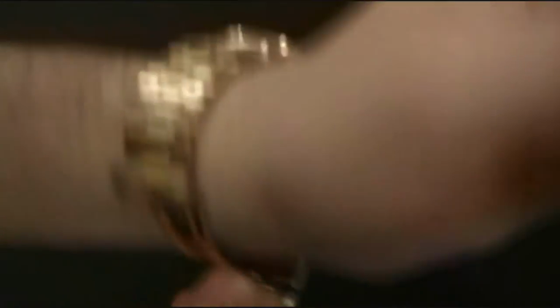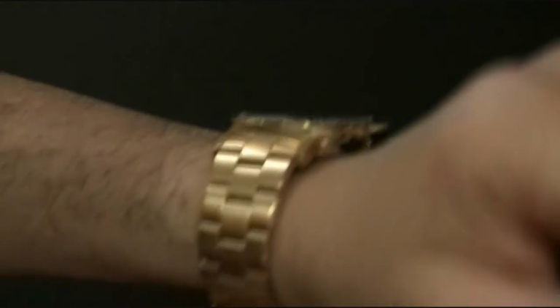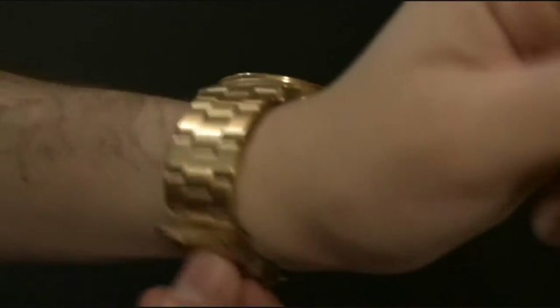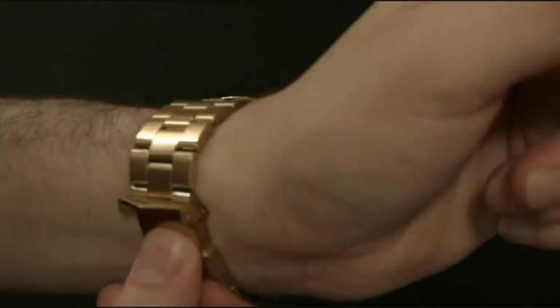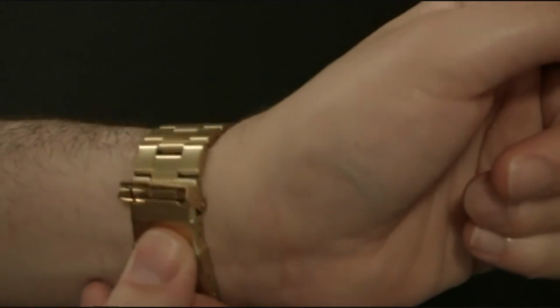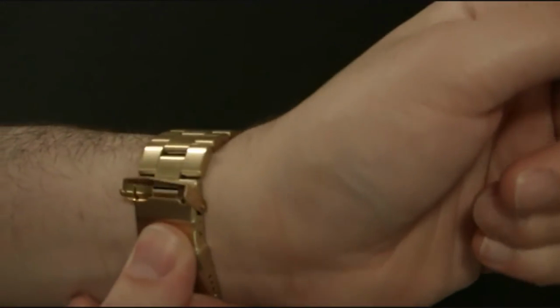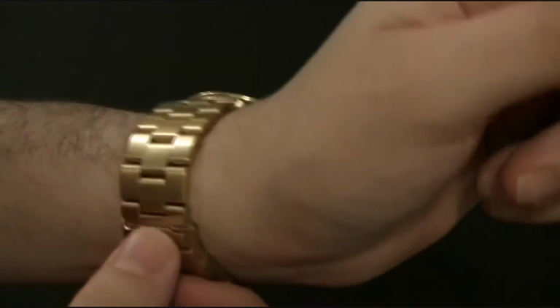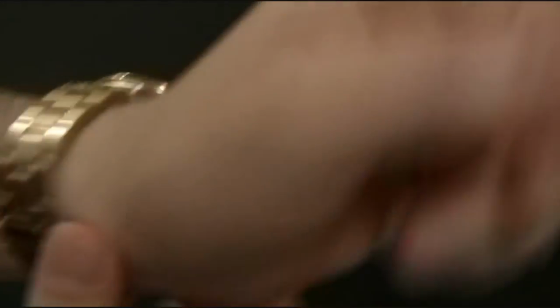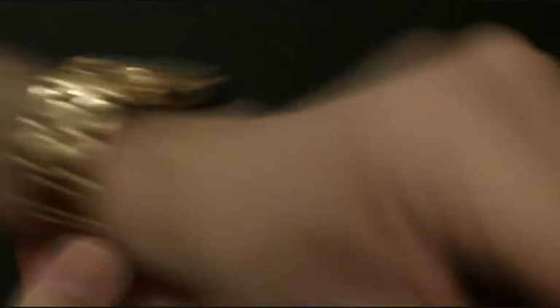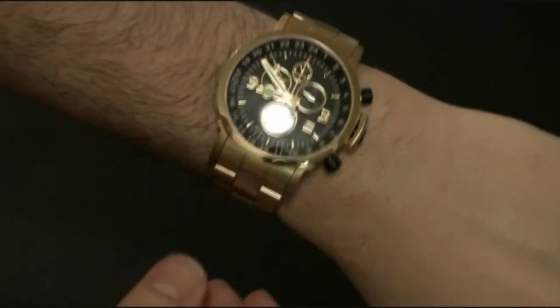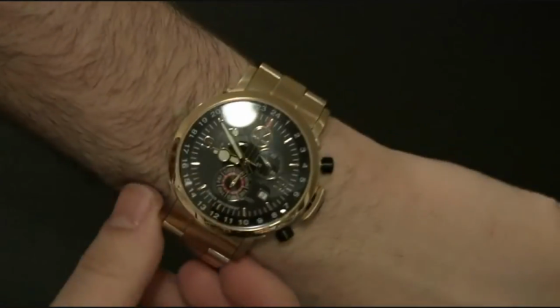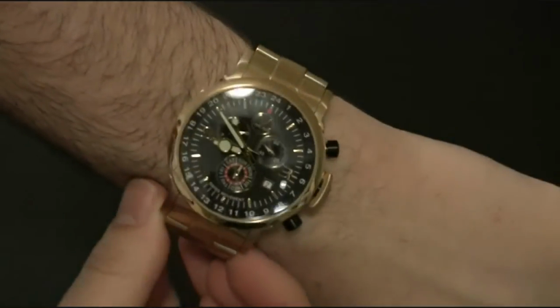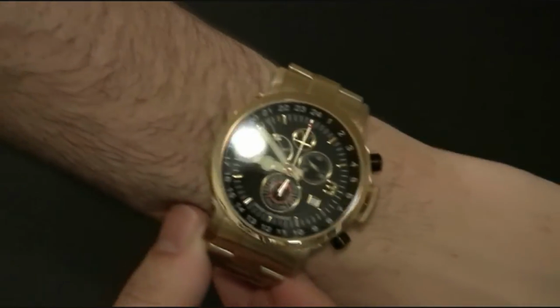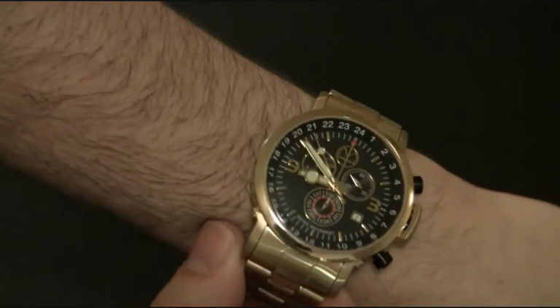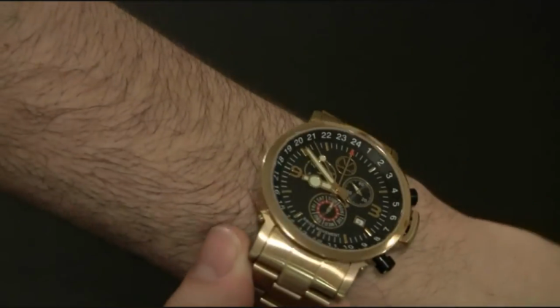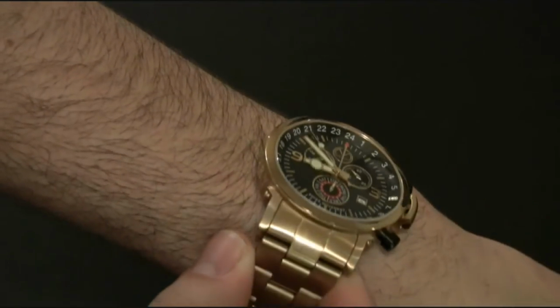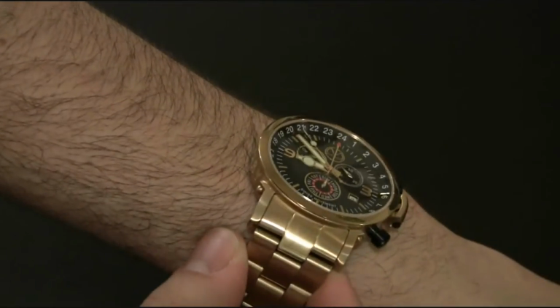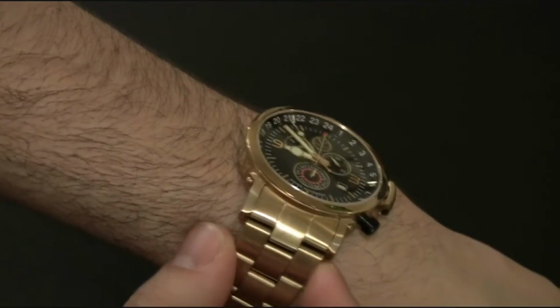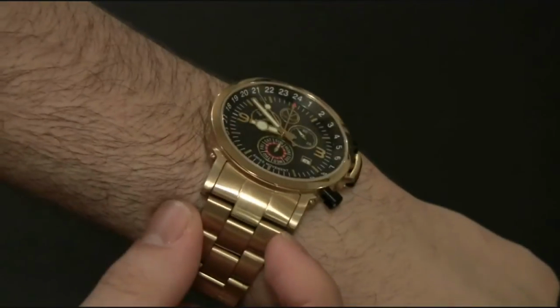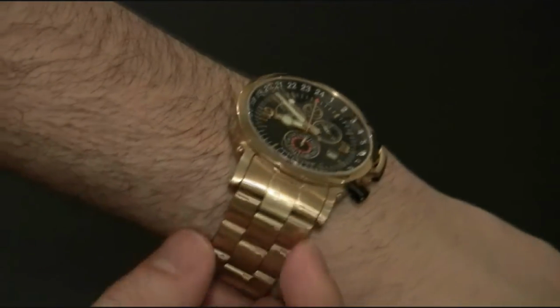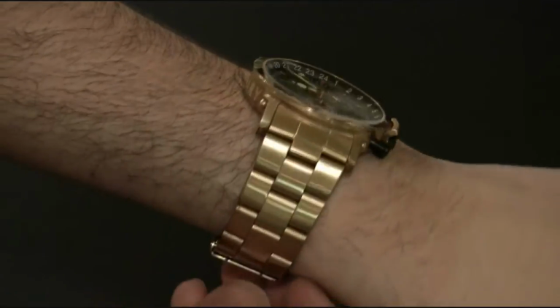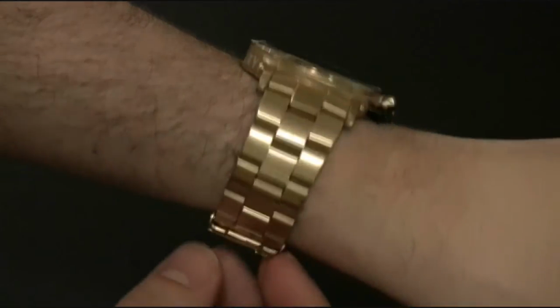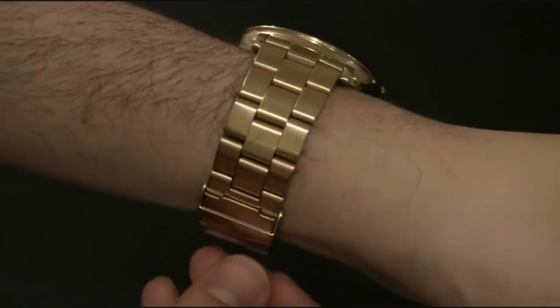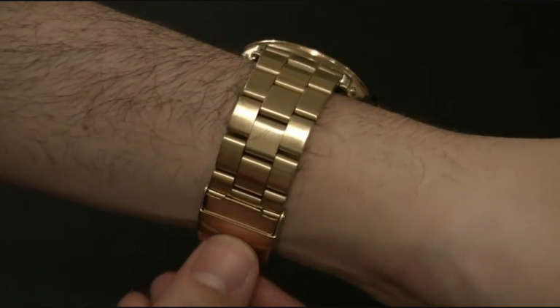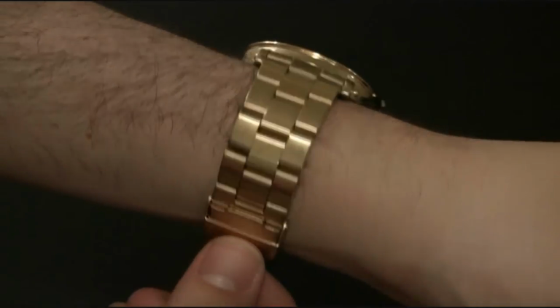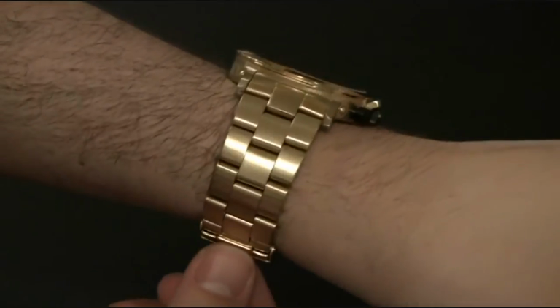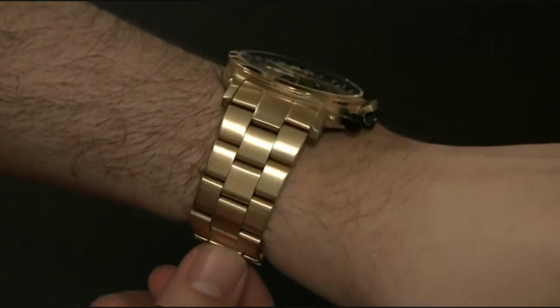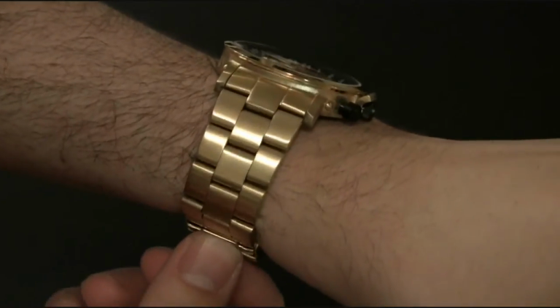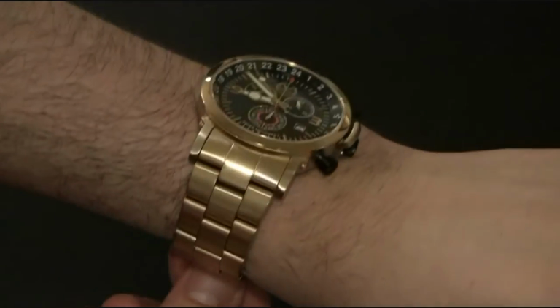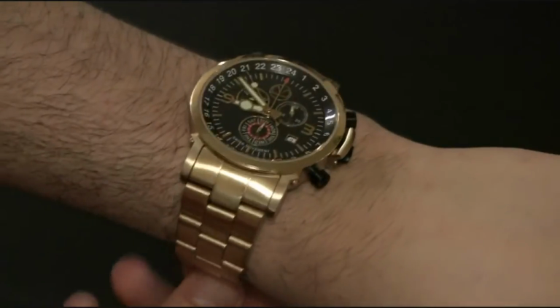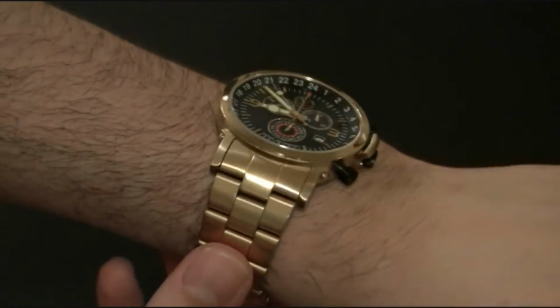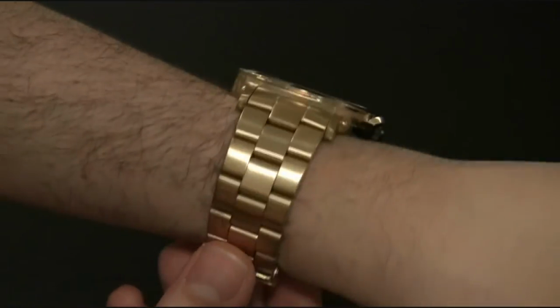This particular version is the gold tone. They also have a steel one and a 24-karat gold plated model that goes for a little bit more. This one is about $385.